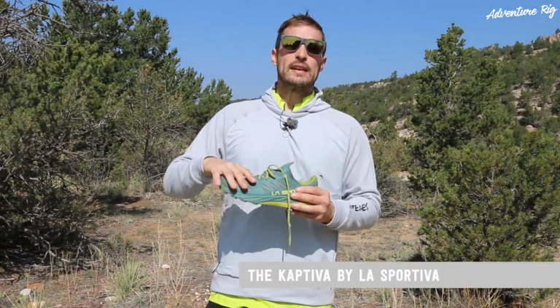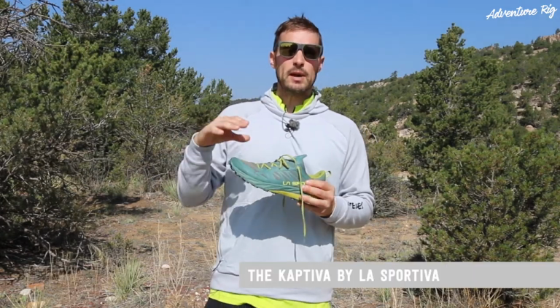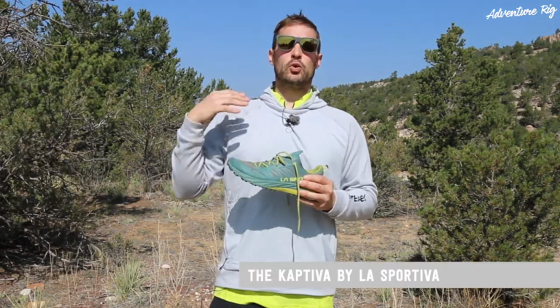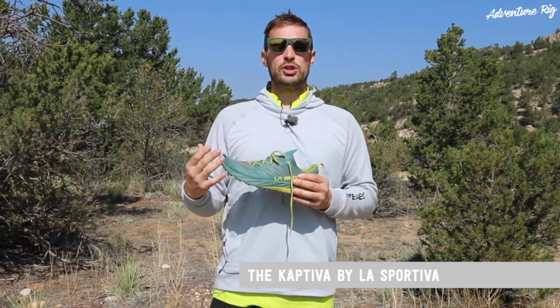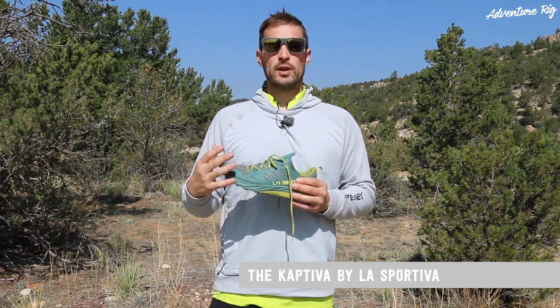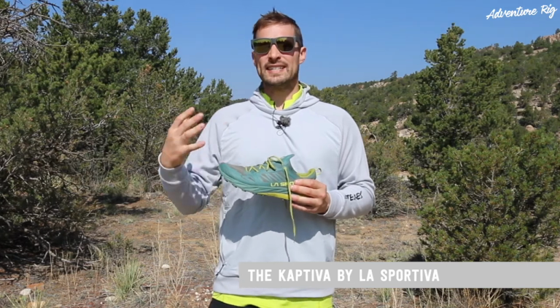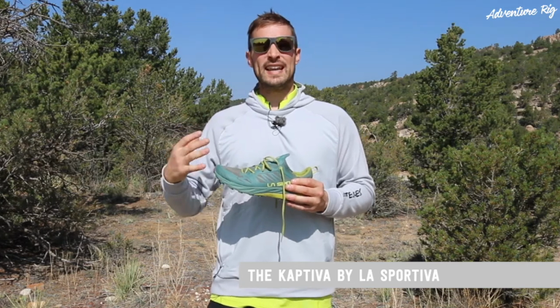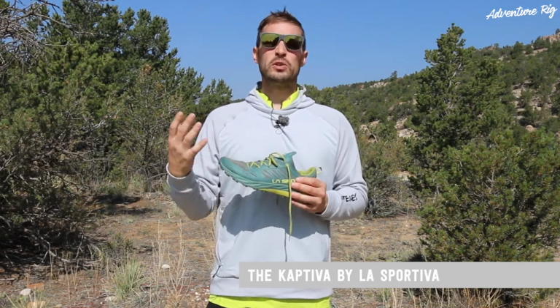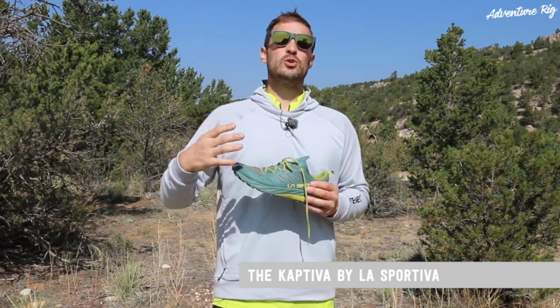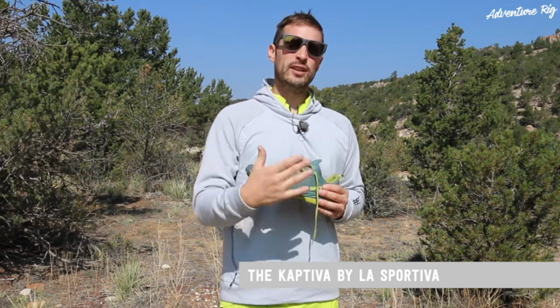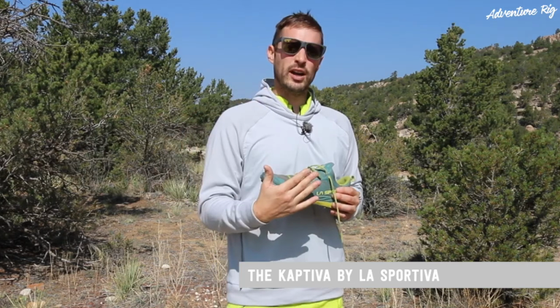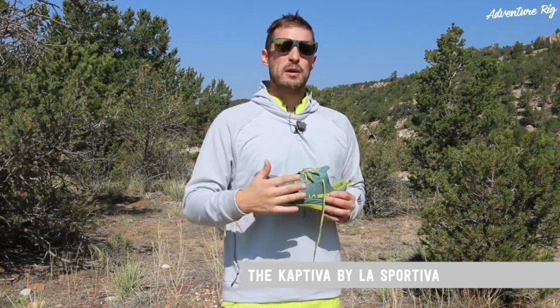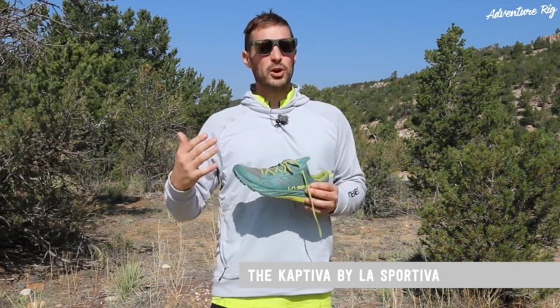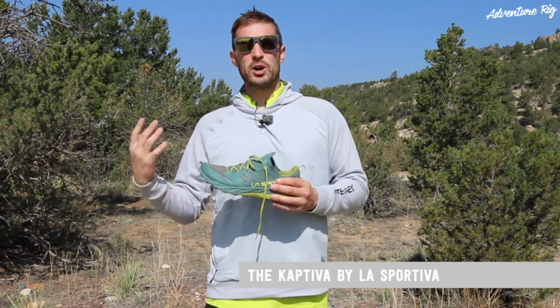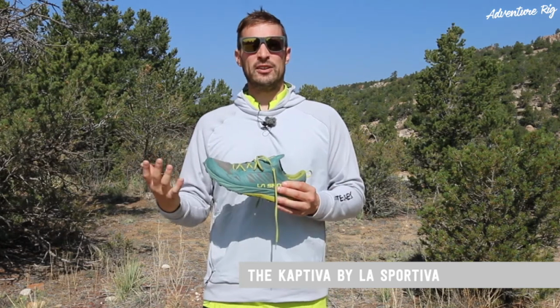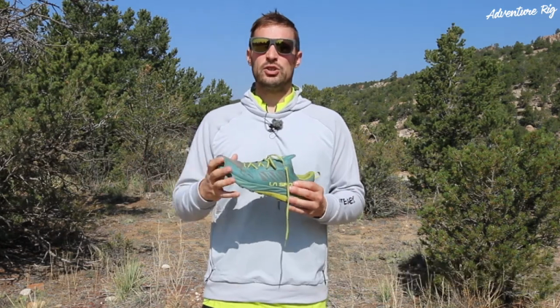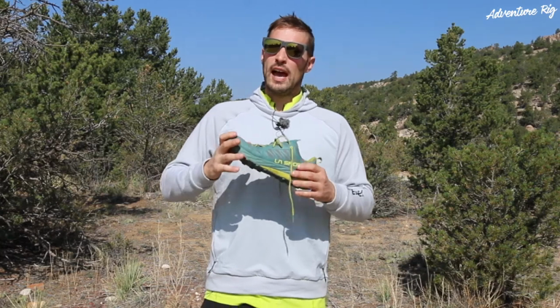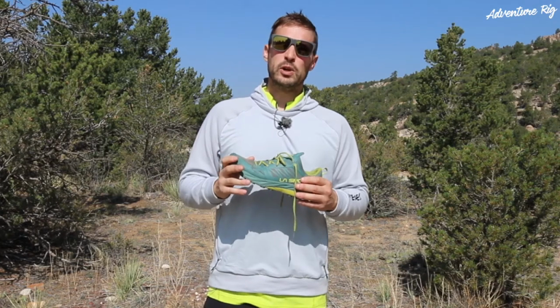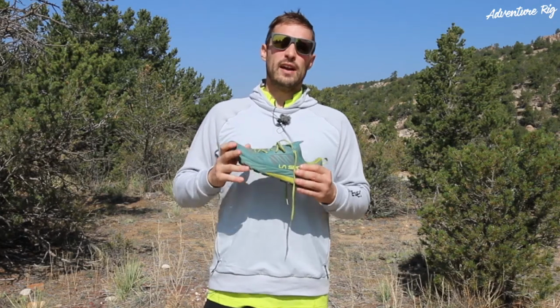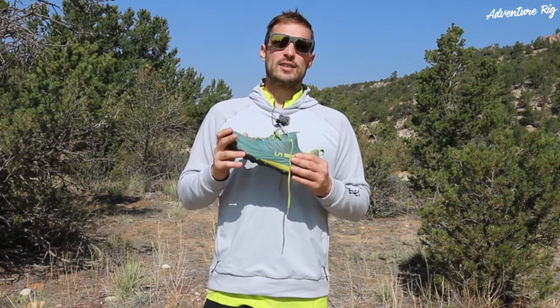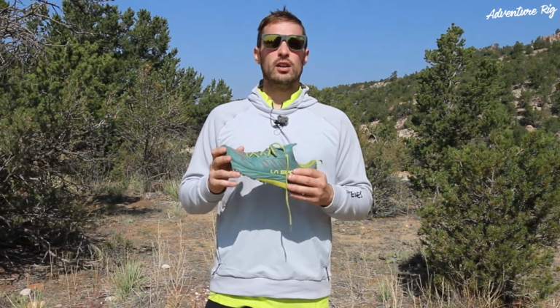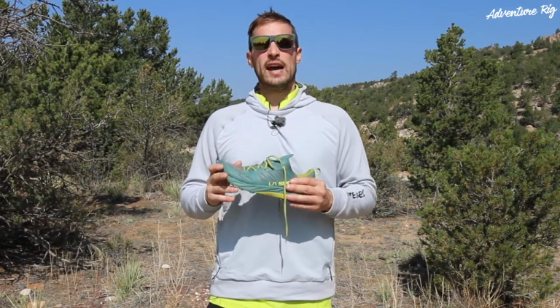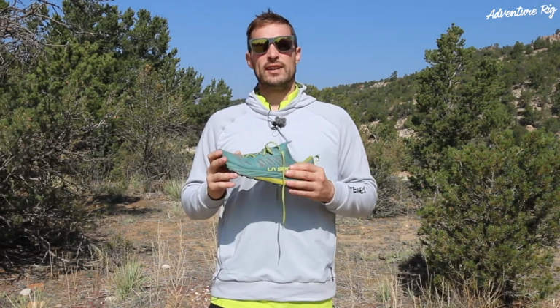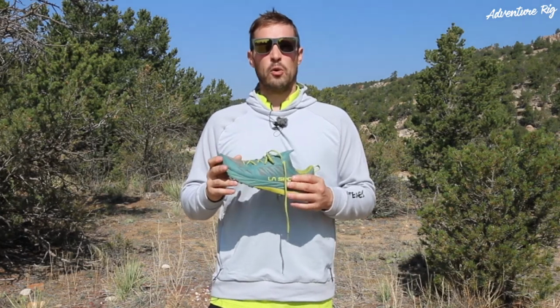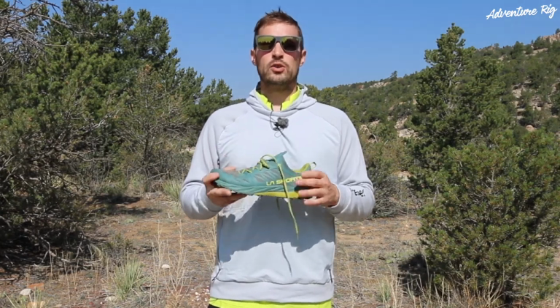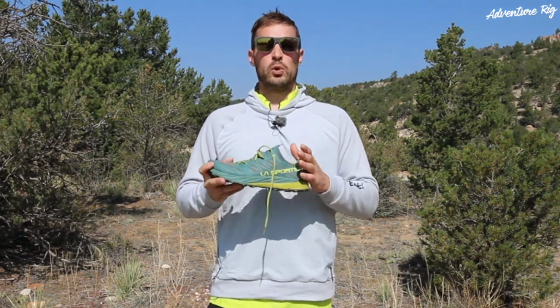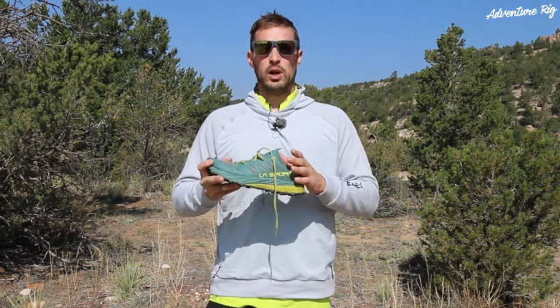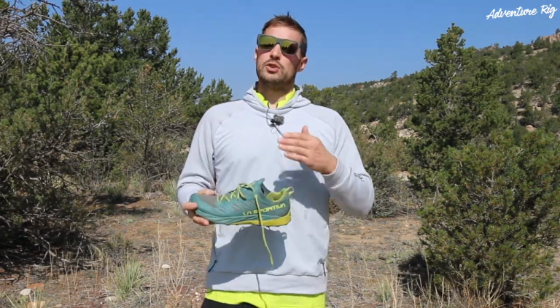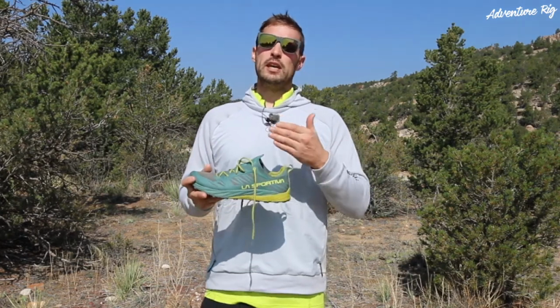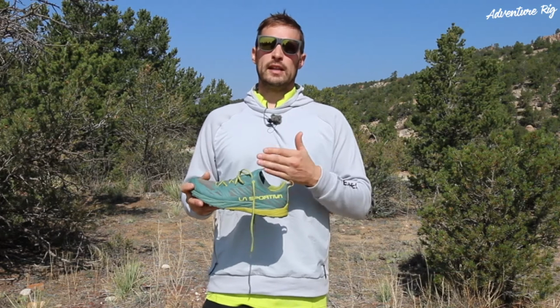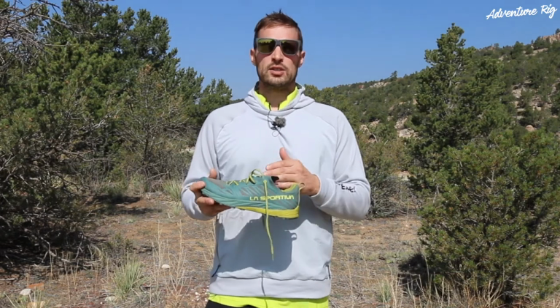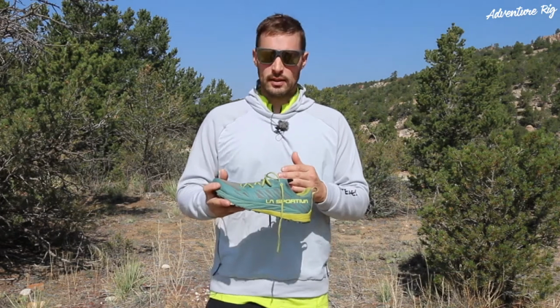This has been a great shoe for us. Not only do I run in the trails, but I'm also working out in this shoe, and it really fits all of the activities that I want to do really well. So speaking of fit, let's start there.